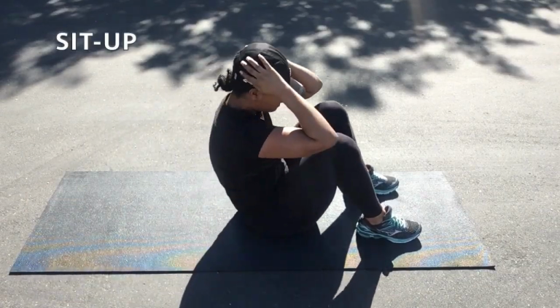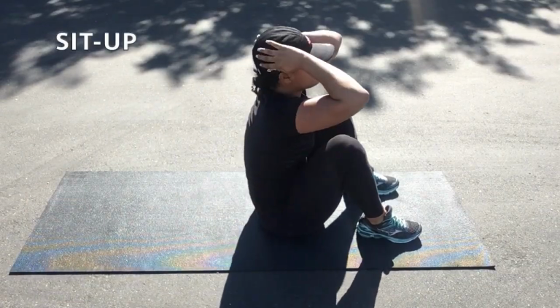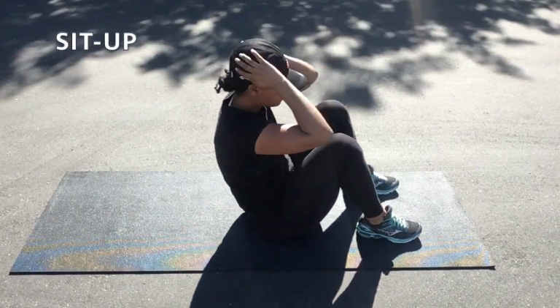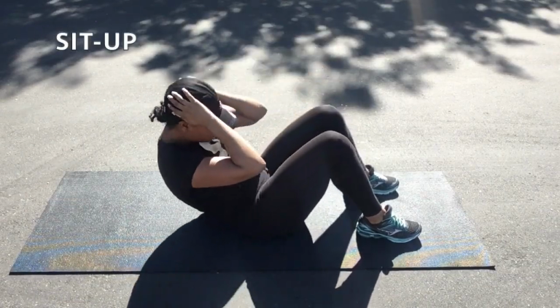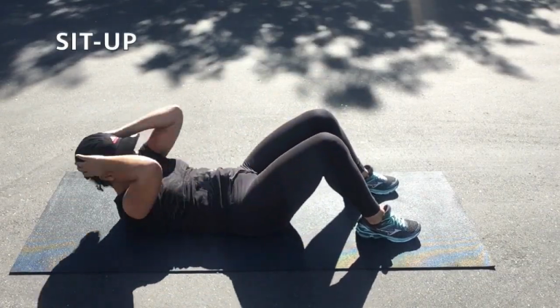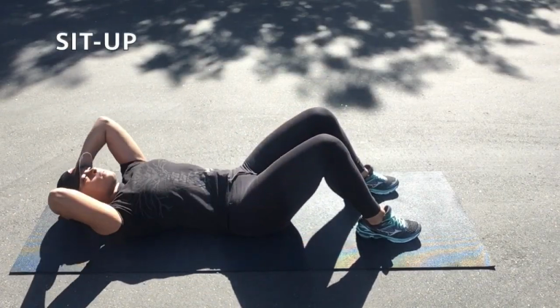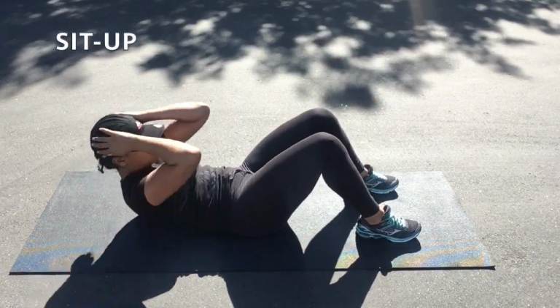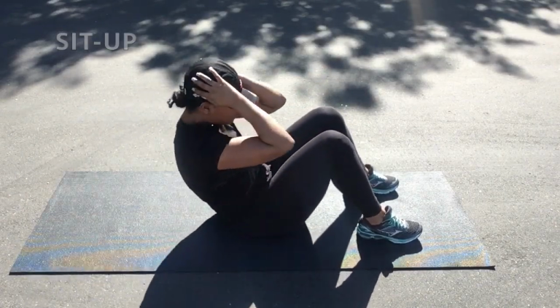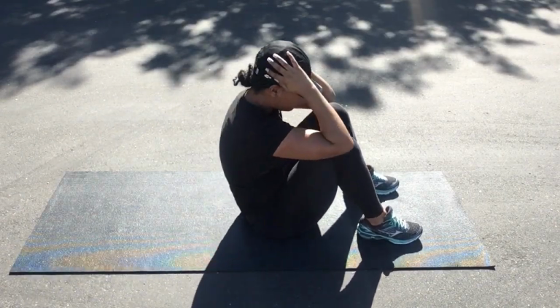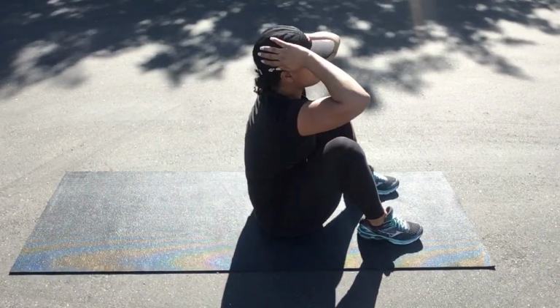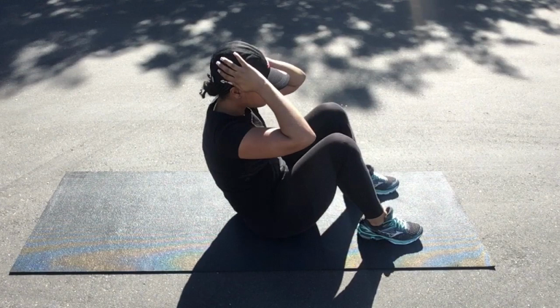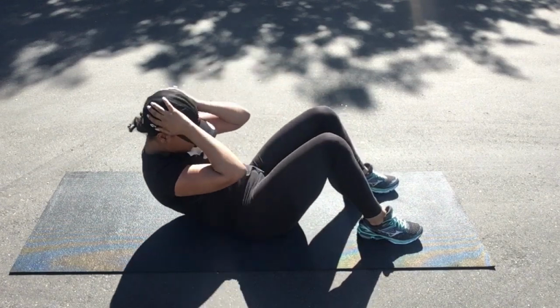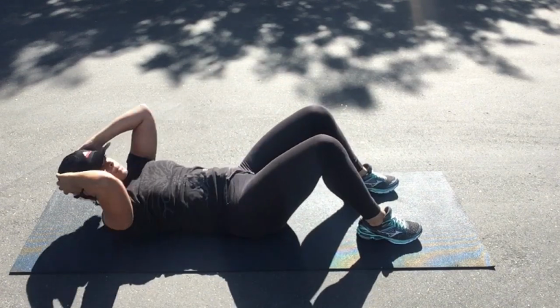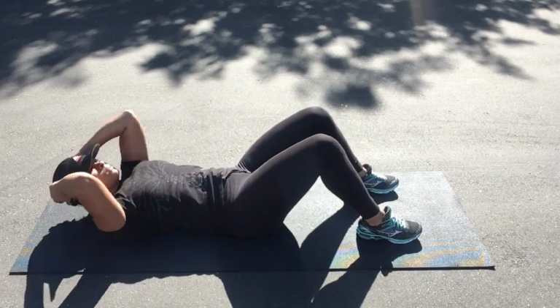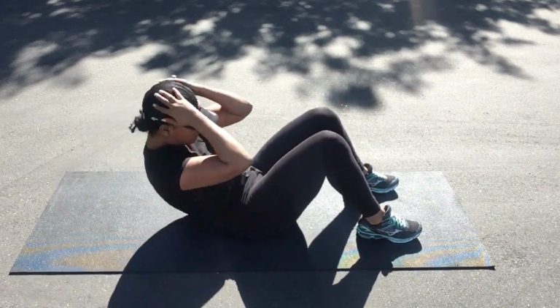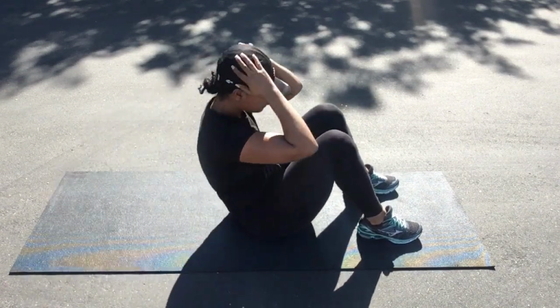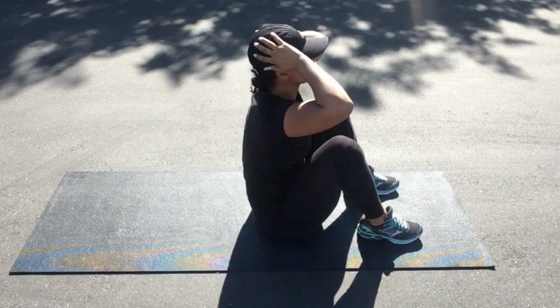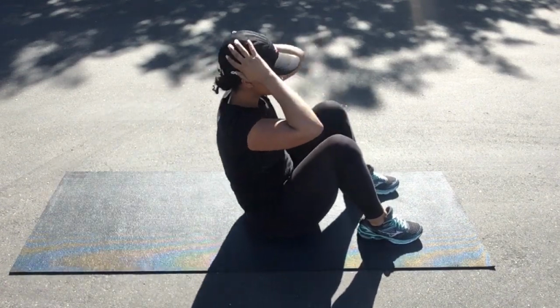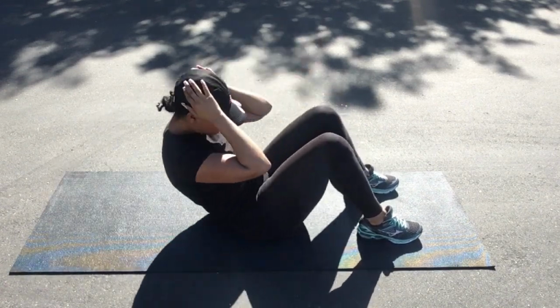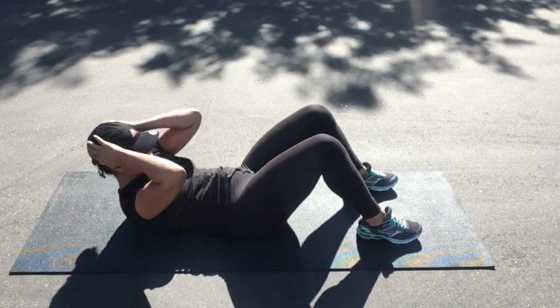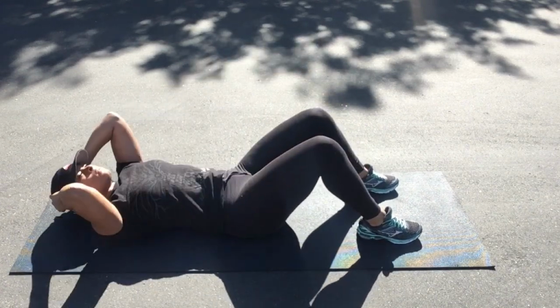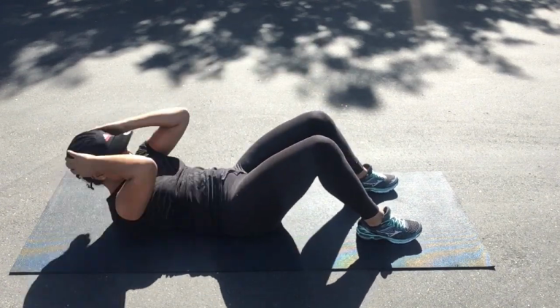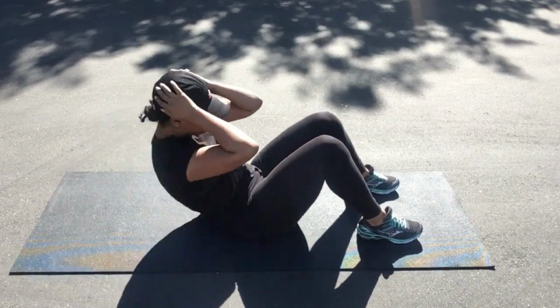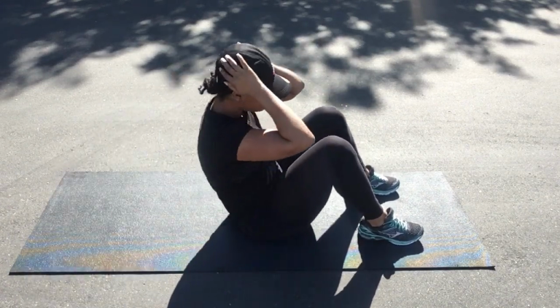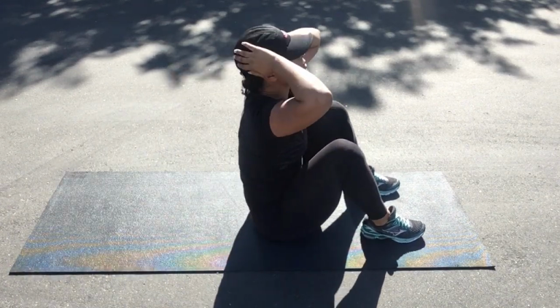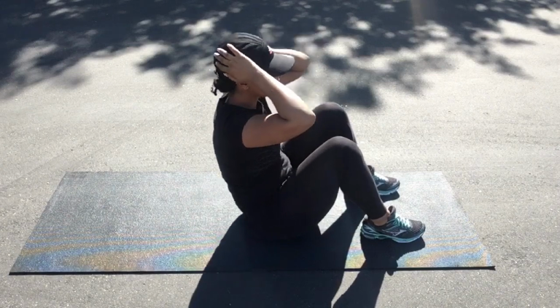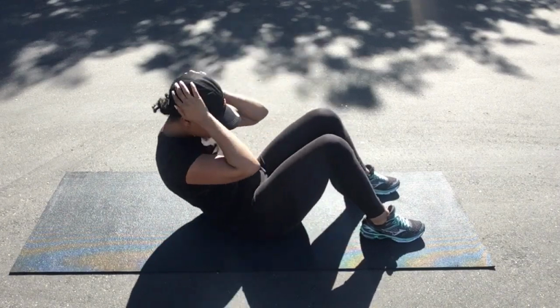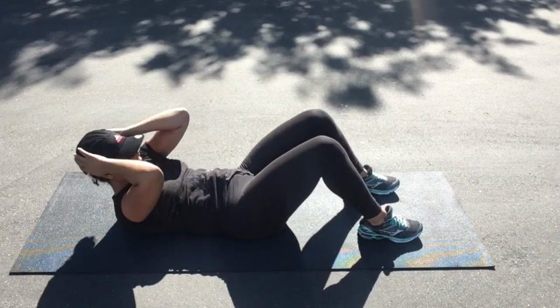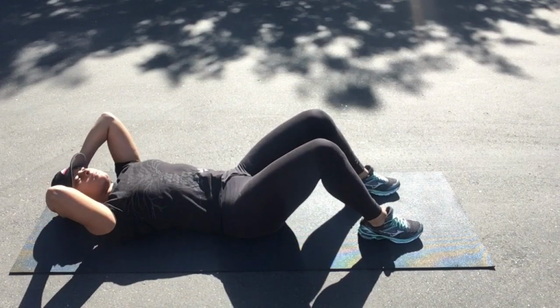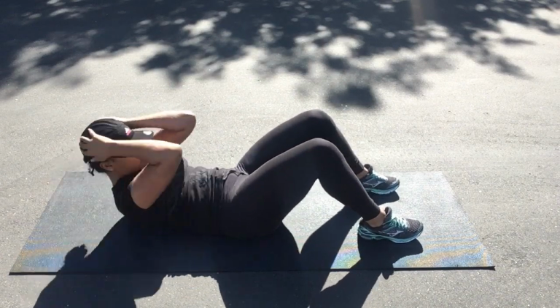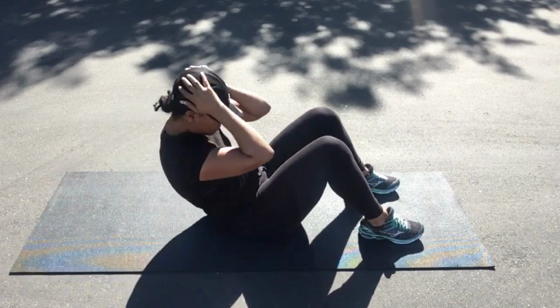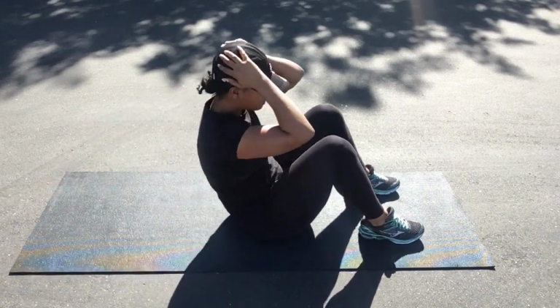Here is the sit-up. It's pretty general. You're going to be rising up all the way to the top of your knees, making sure you are contracting the ab muscle. This is going to really work the bottom abs. Keep going, keep pushing, you can do it.